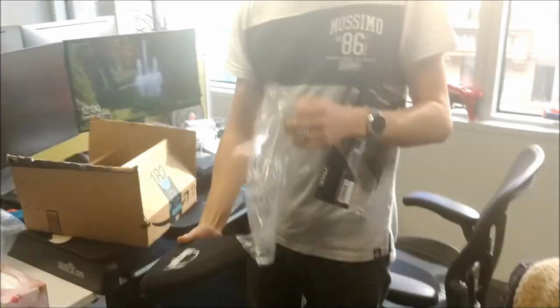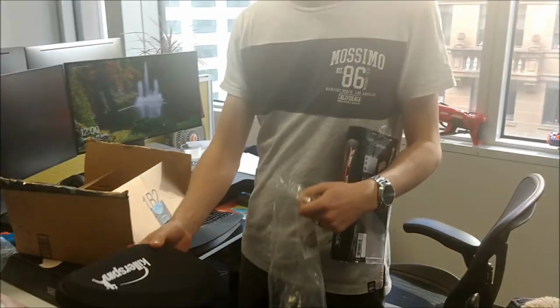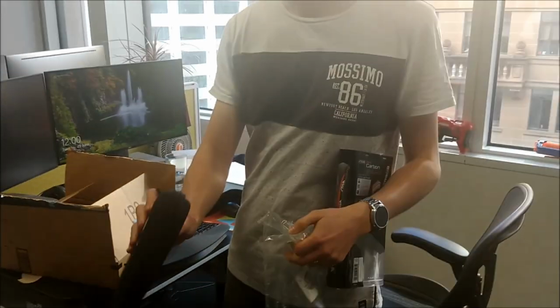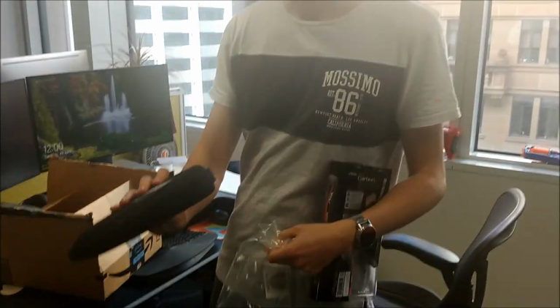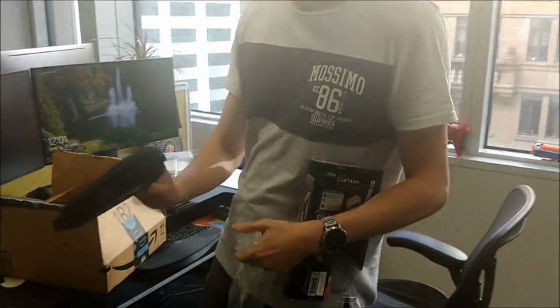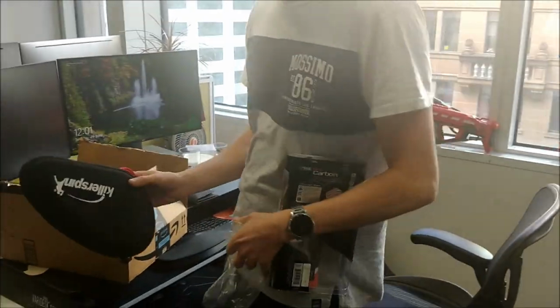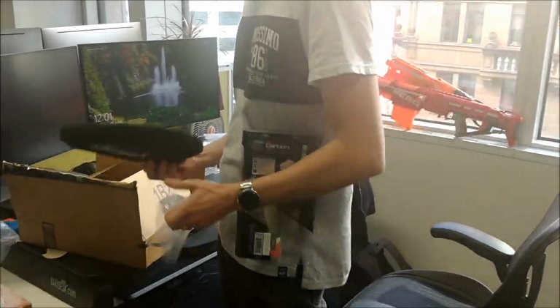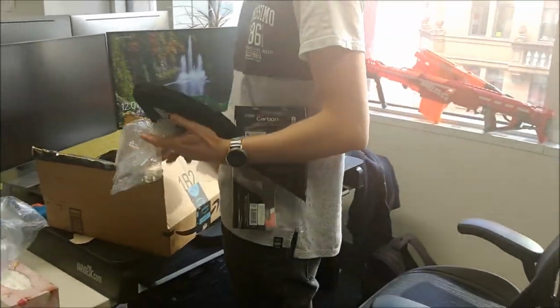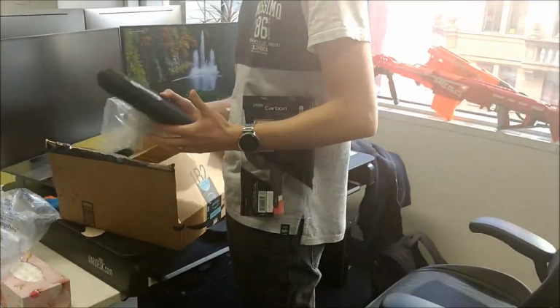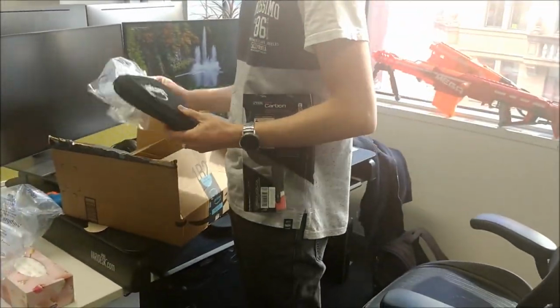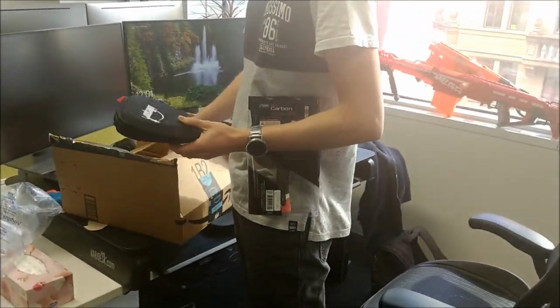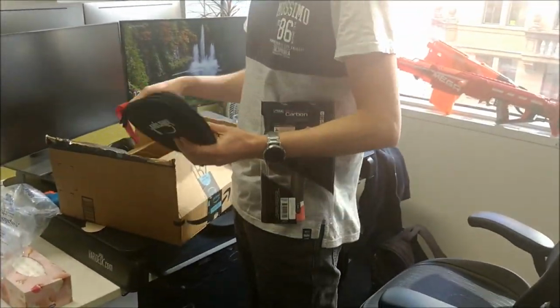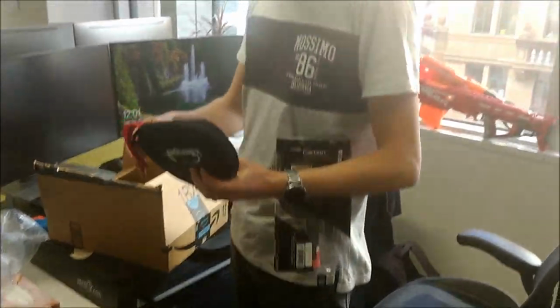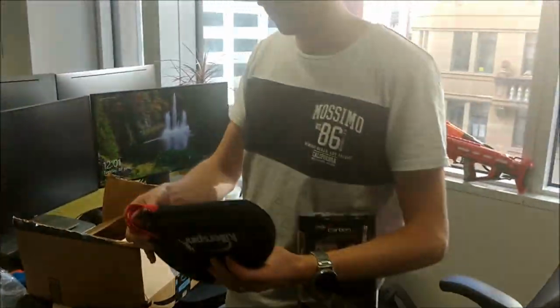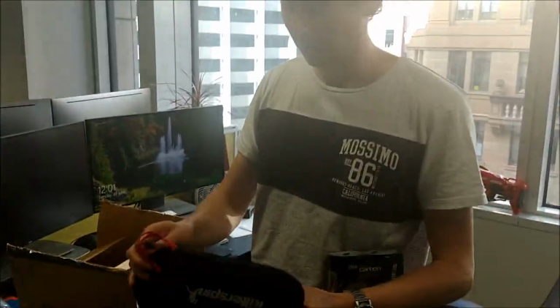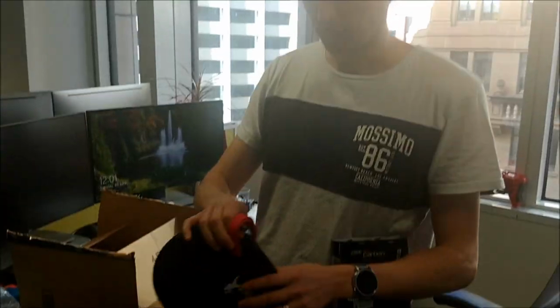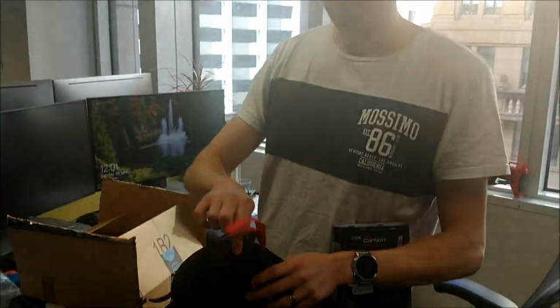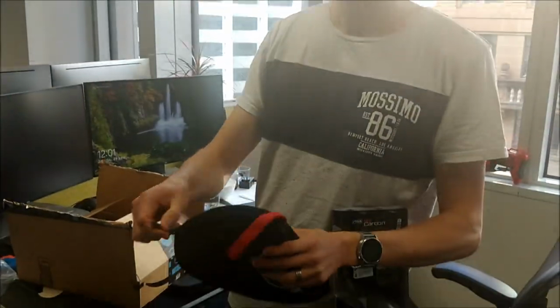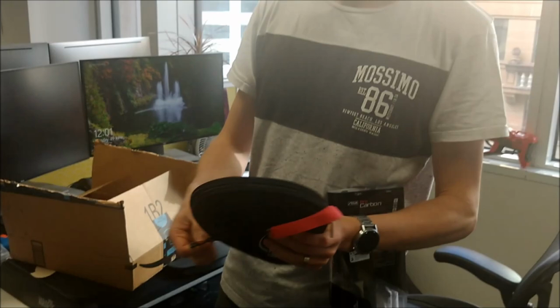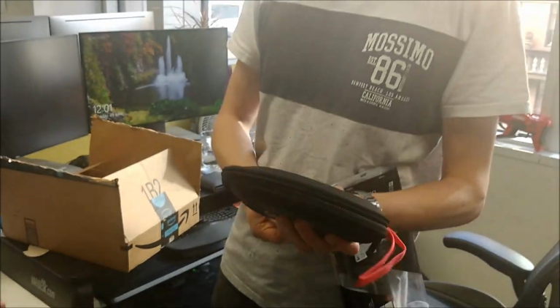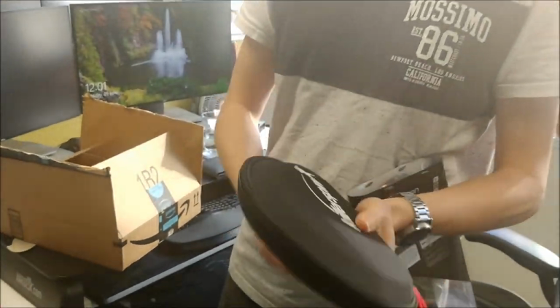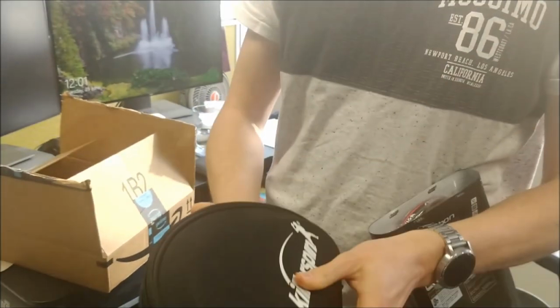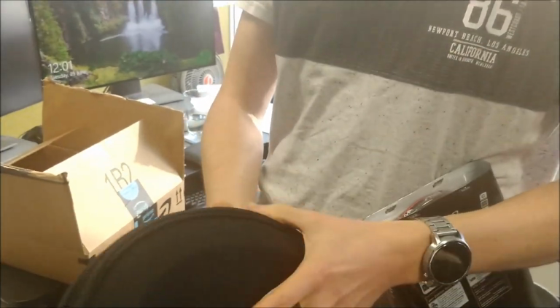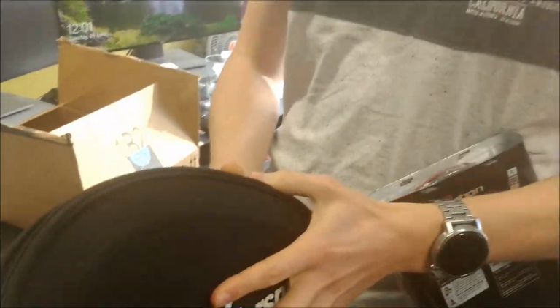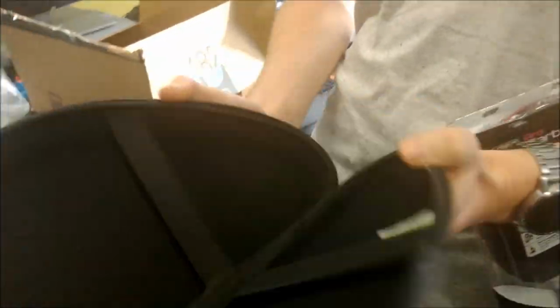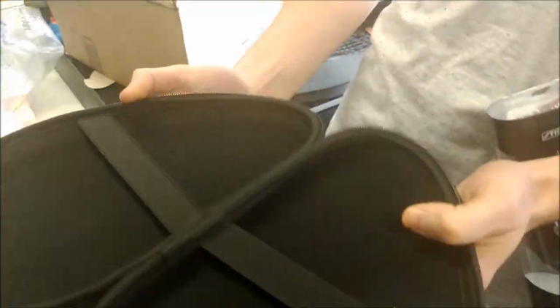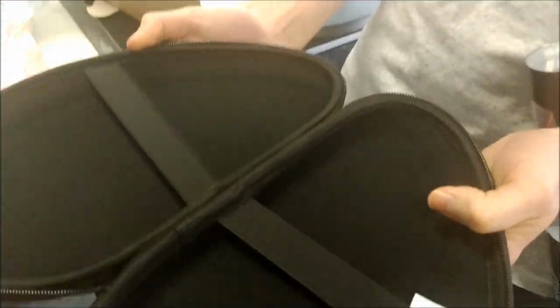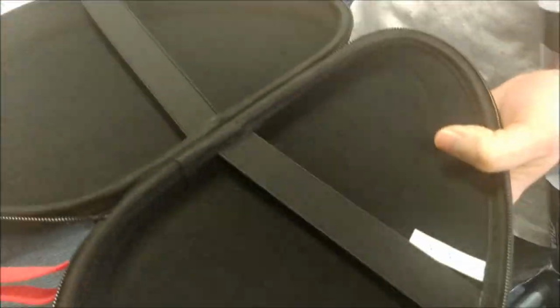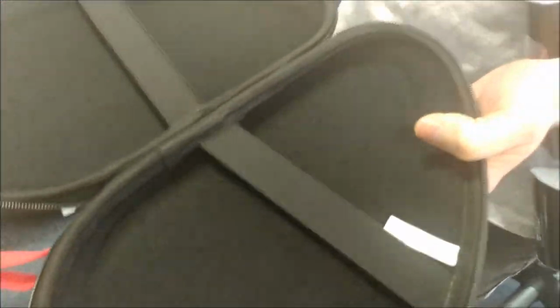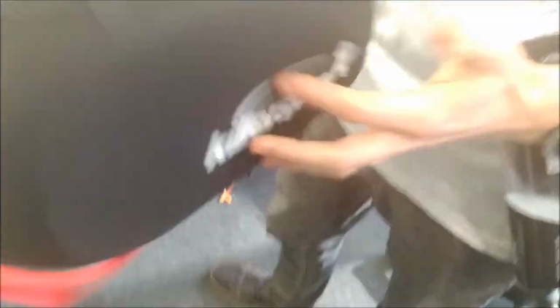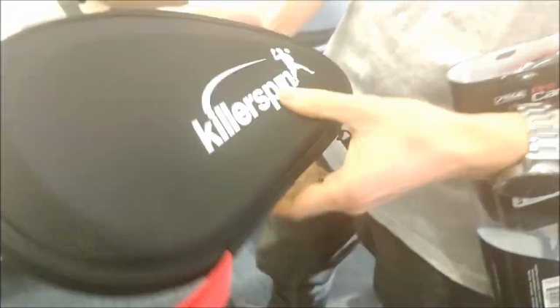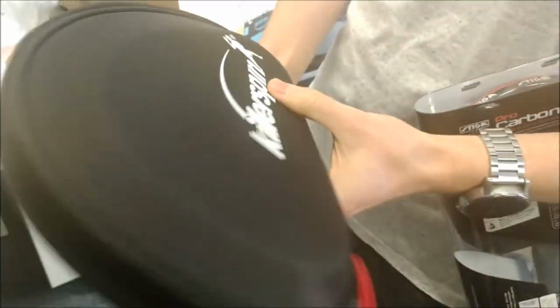This is the unboxing of the table tennis racket — the cover. This is the cover. Can you get a close-up? Oh, it's empty, as expected.